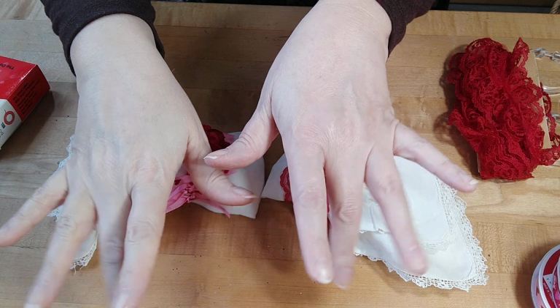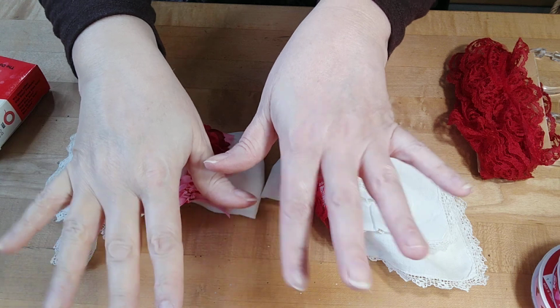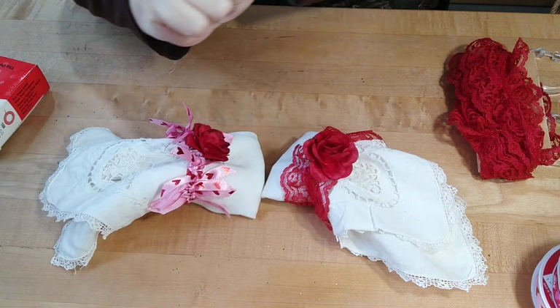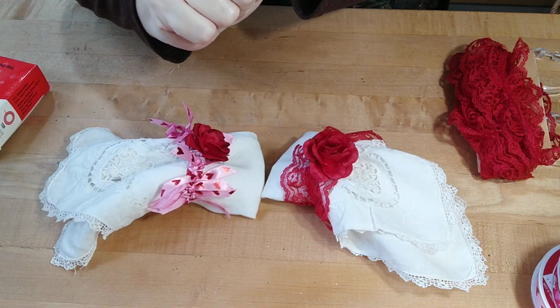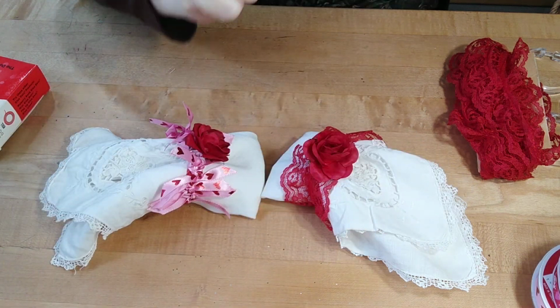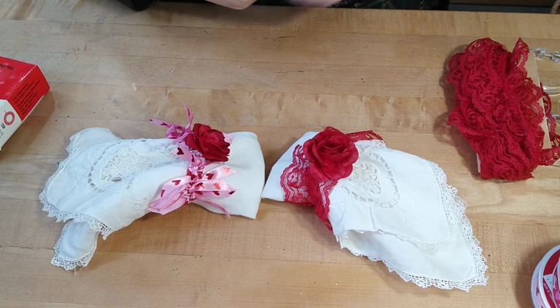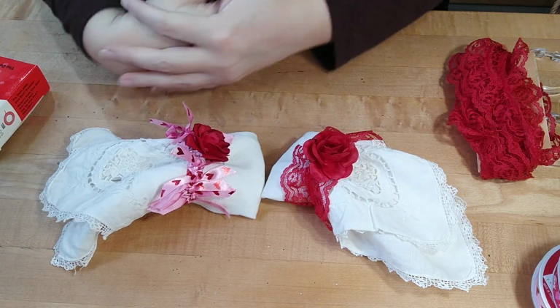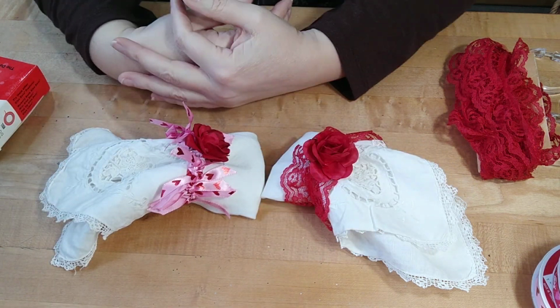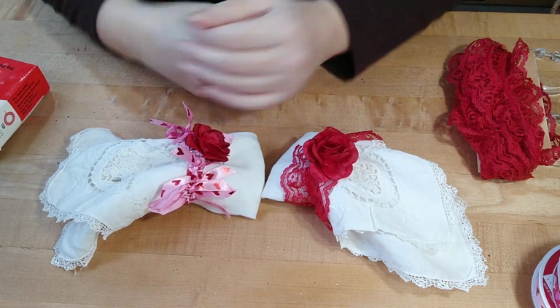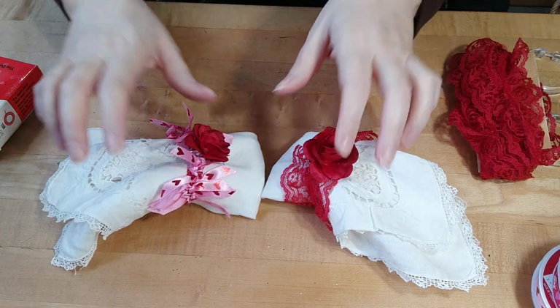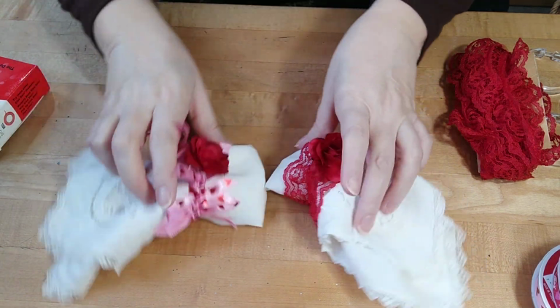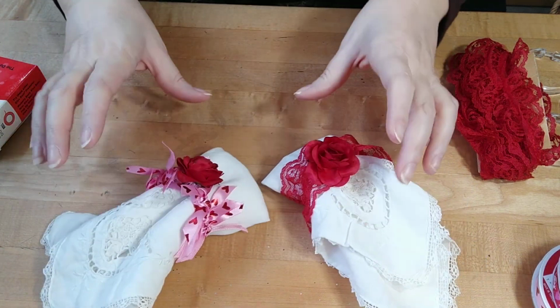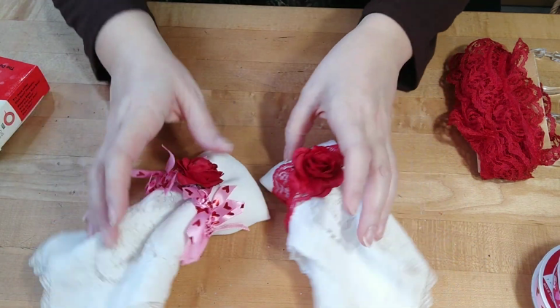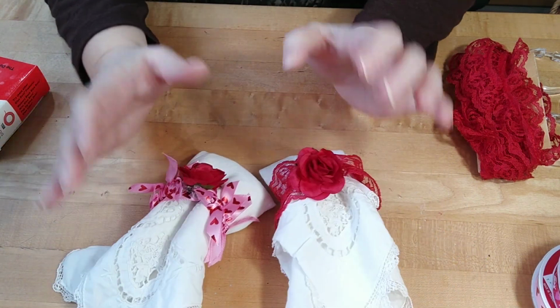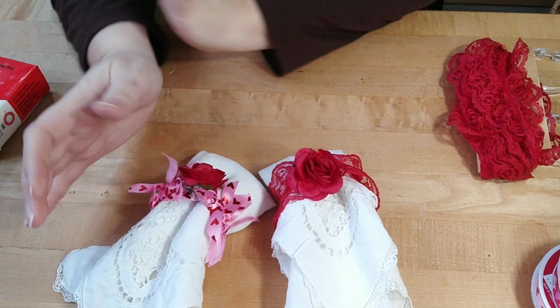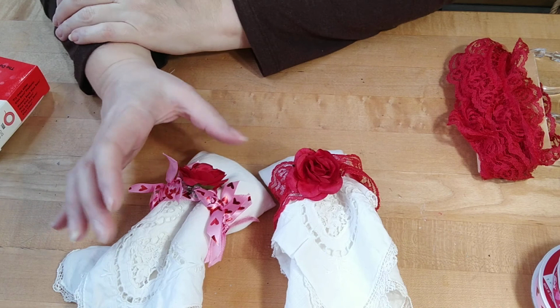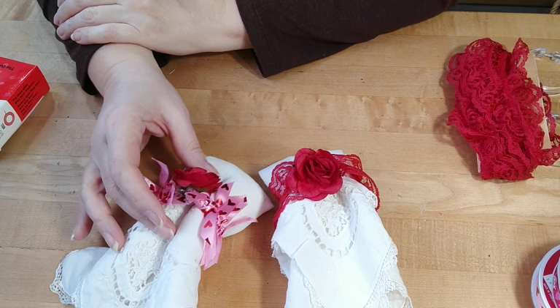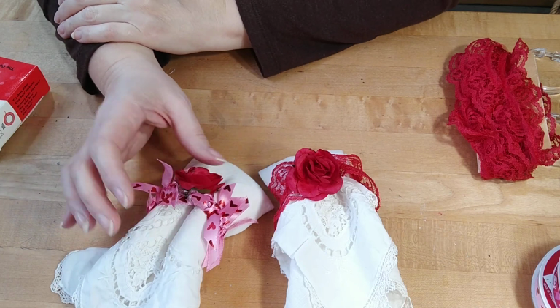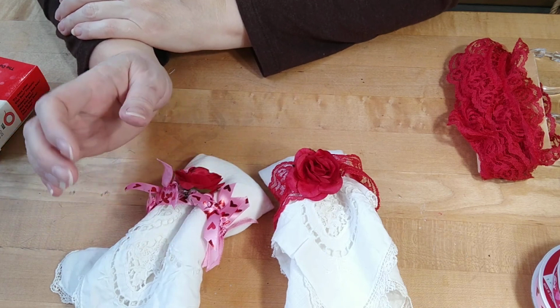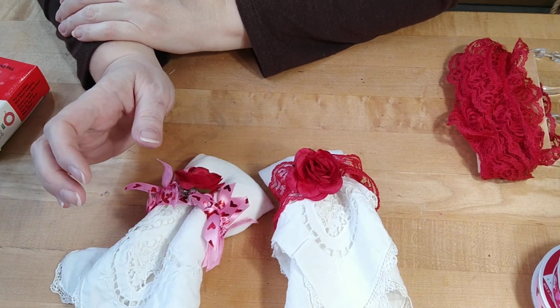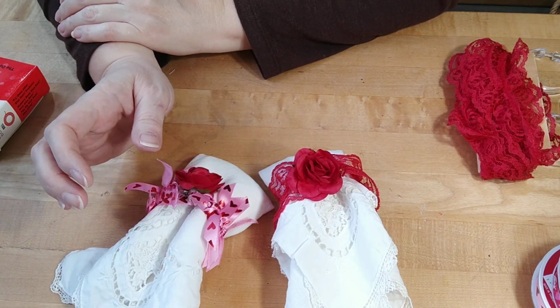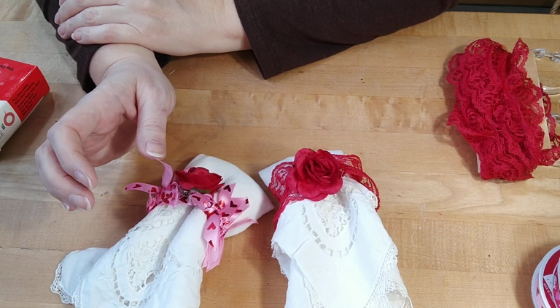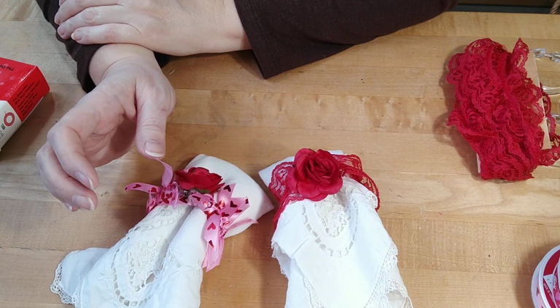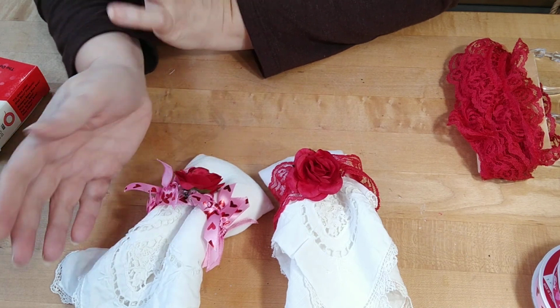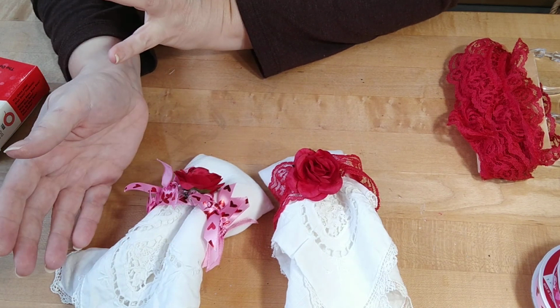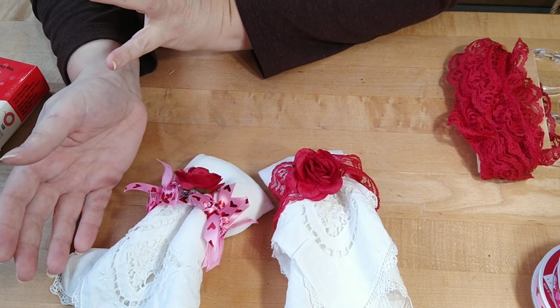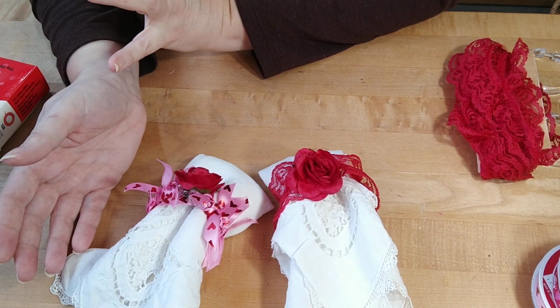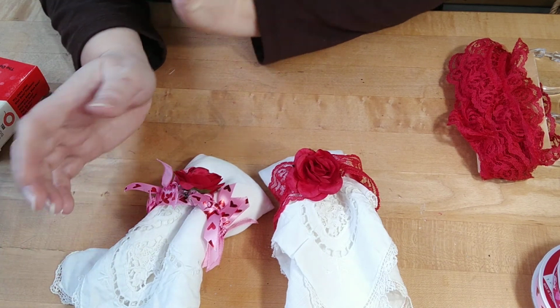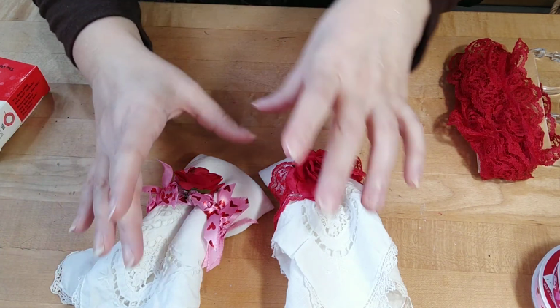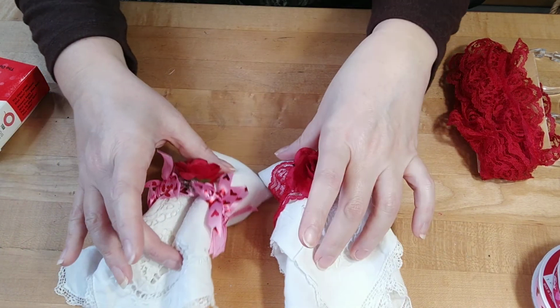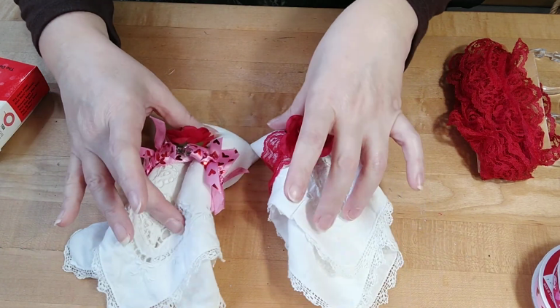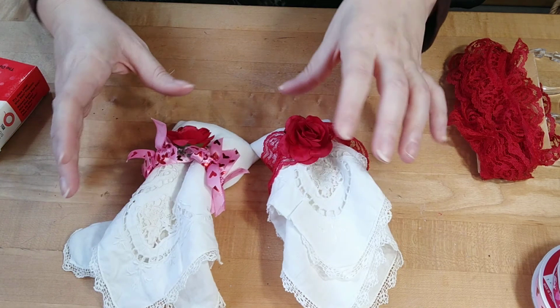Good morning guys. Welcome back to Creative Frenzy. Today I wanted to make some napkin ring holders for Valentine's Day.